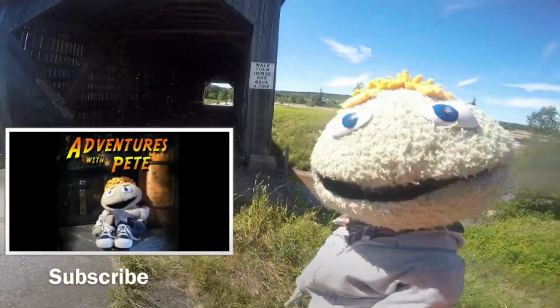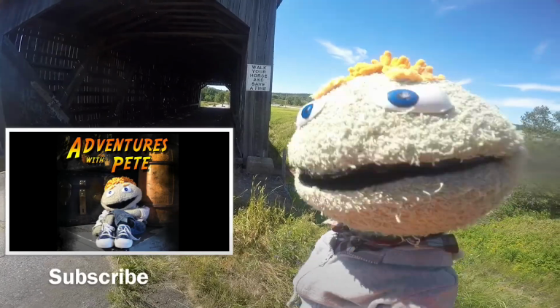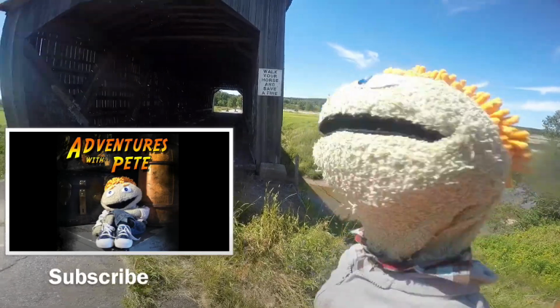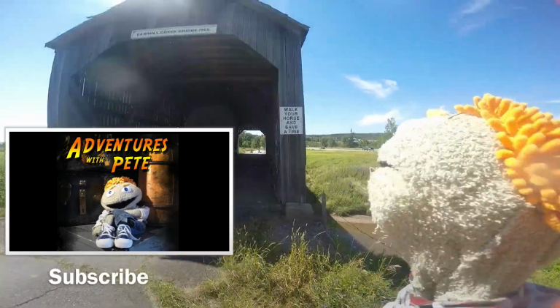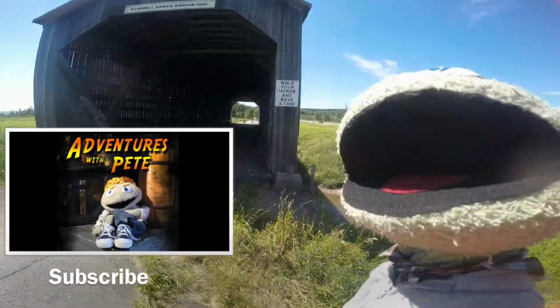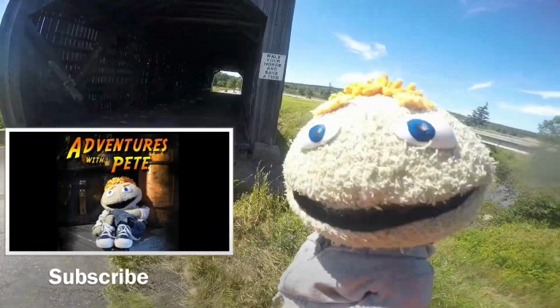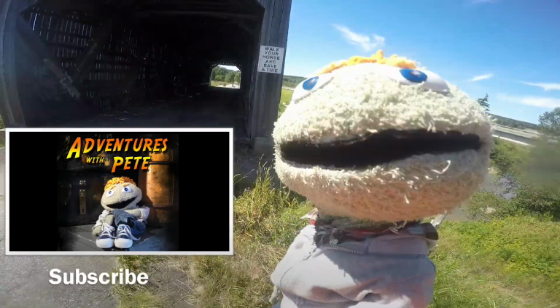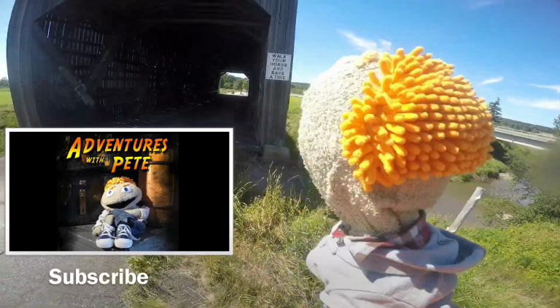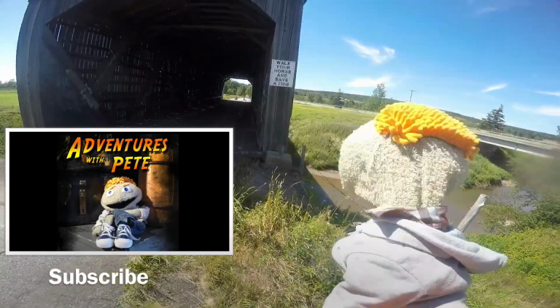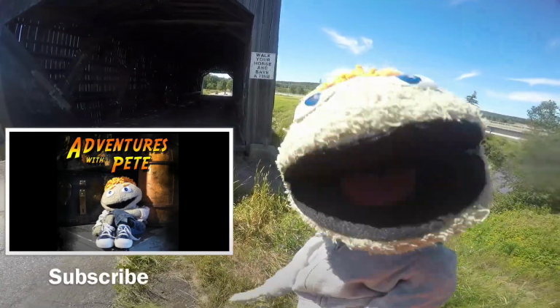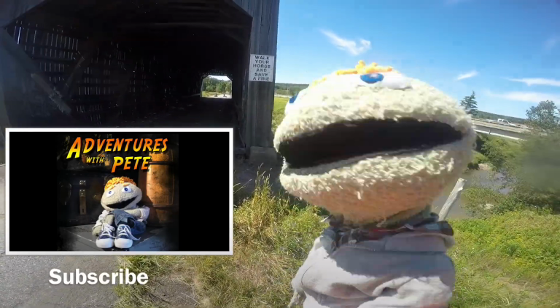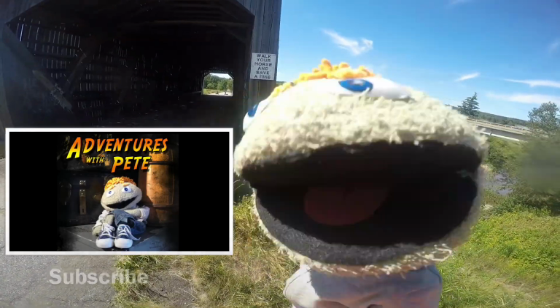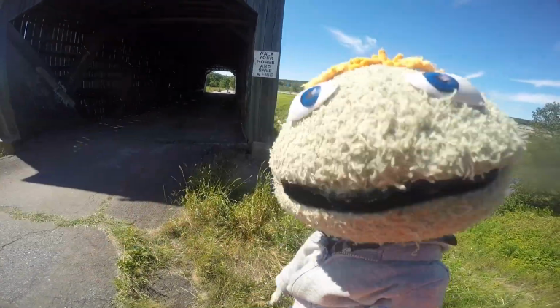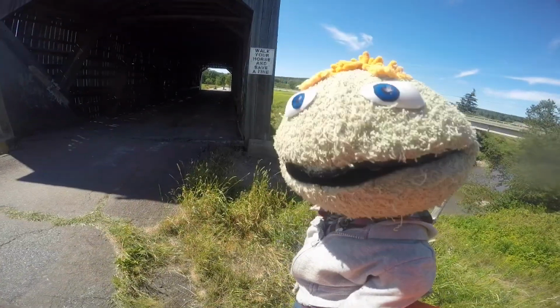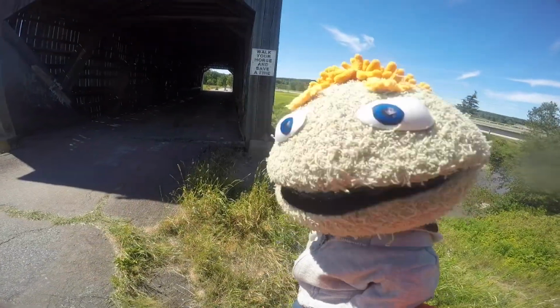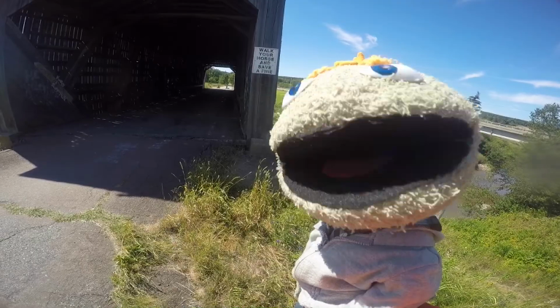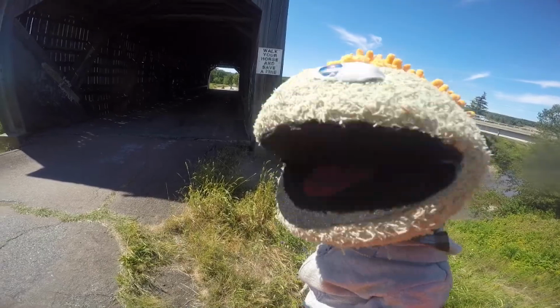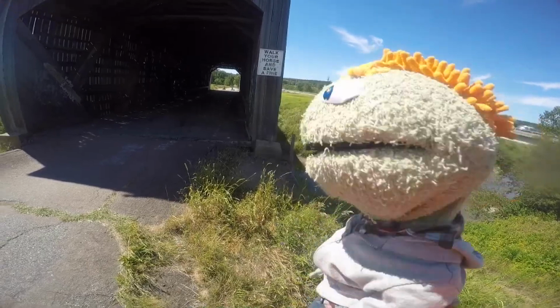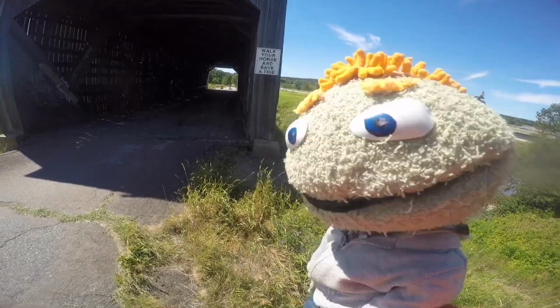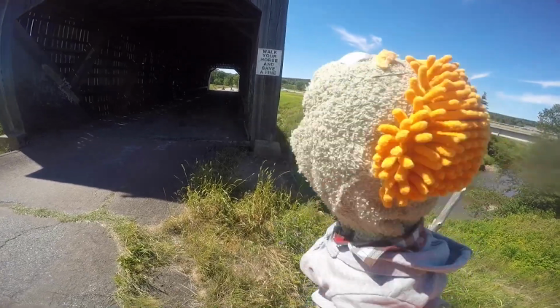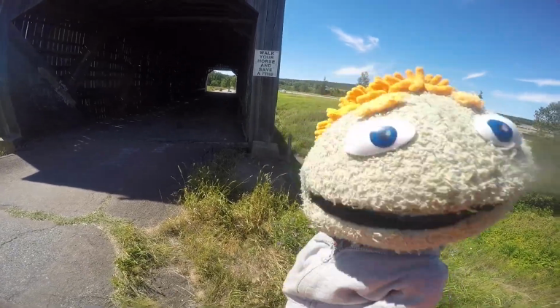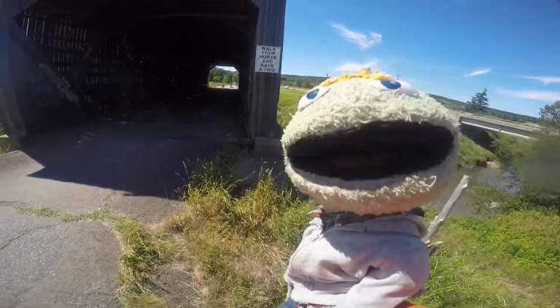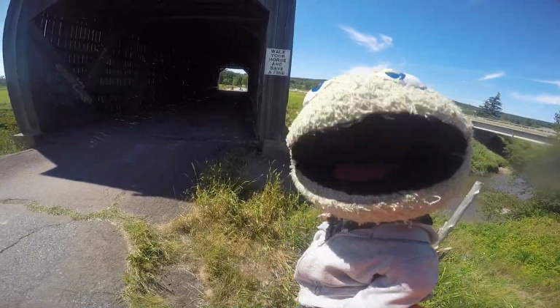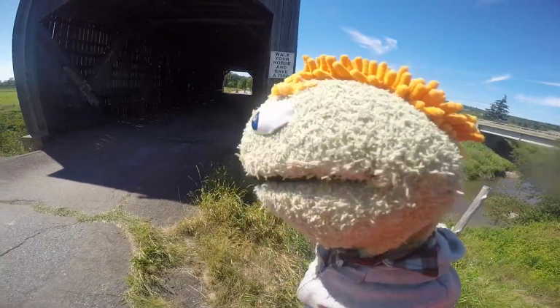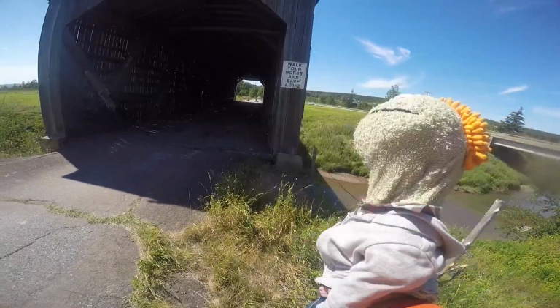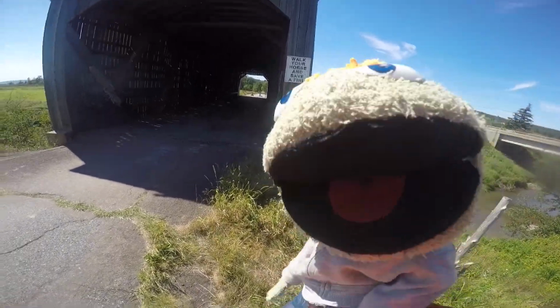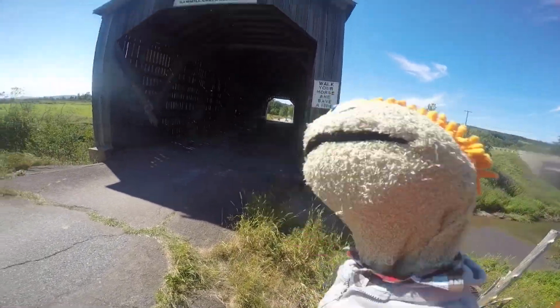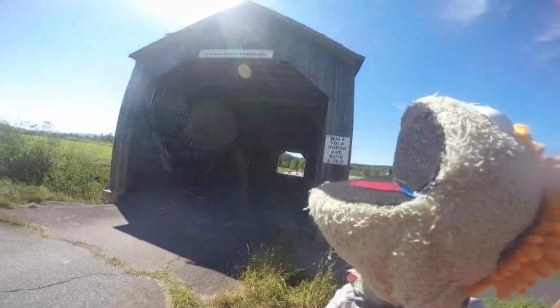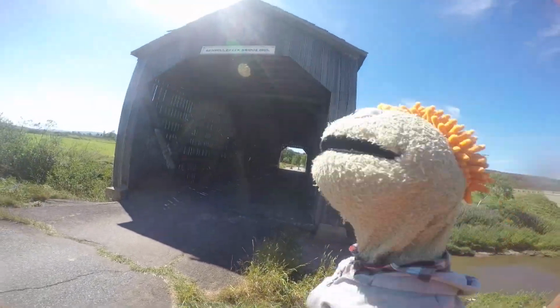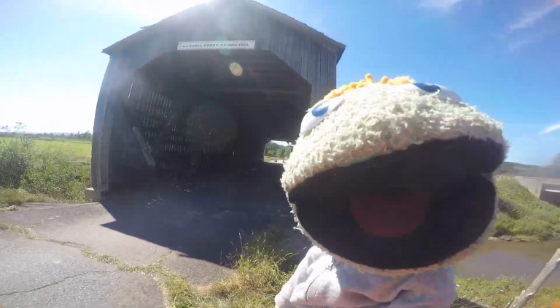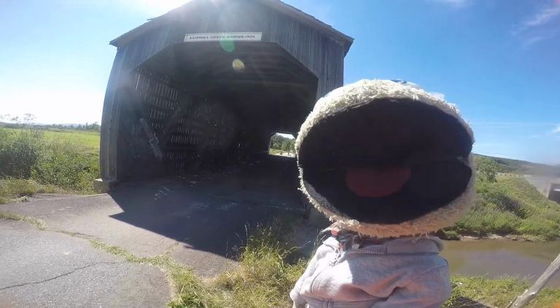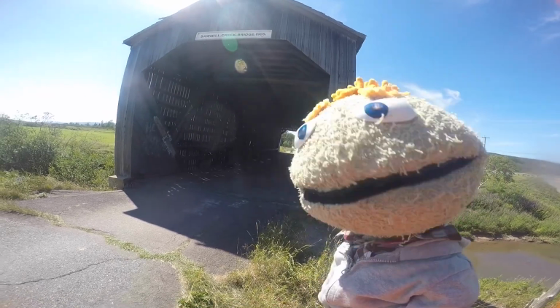Don't forget to subscribe to my channel and look for new videos like this one. This is Pete Papalopoulos saying out from the covered bridge in New Brunswick. Take care.